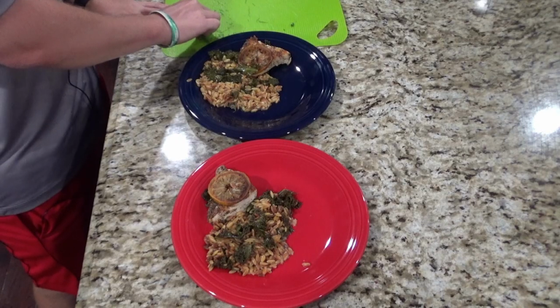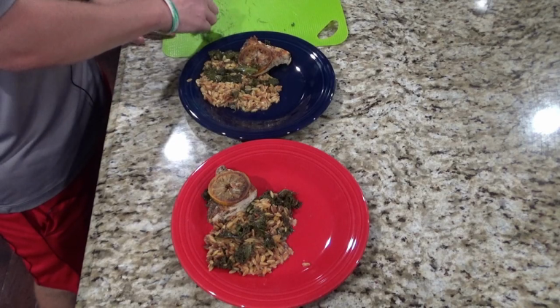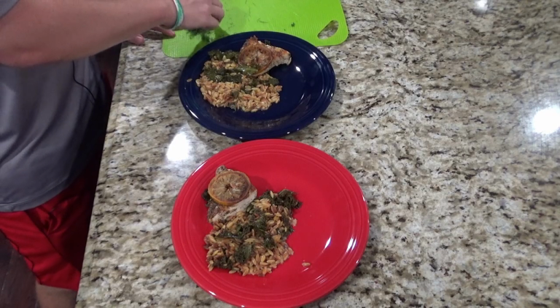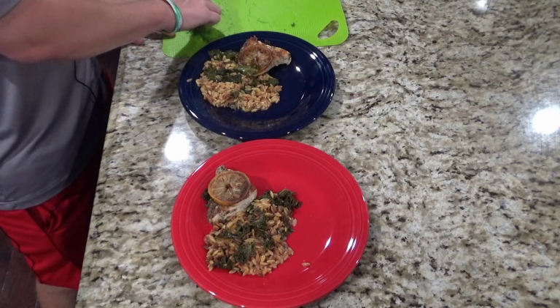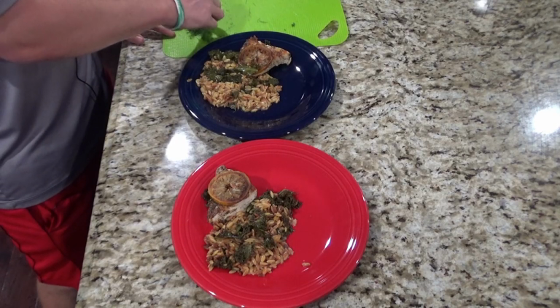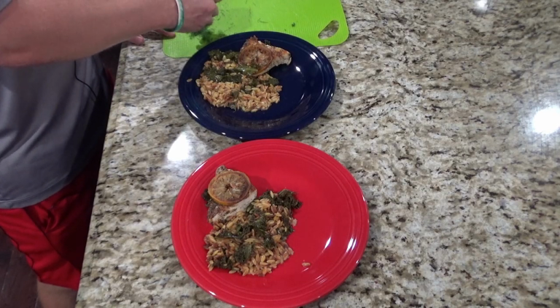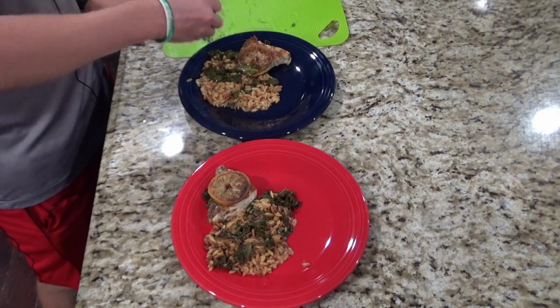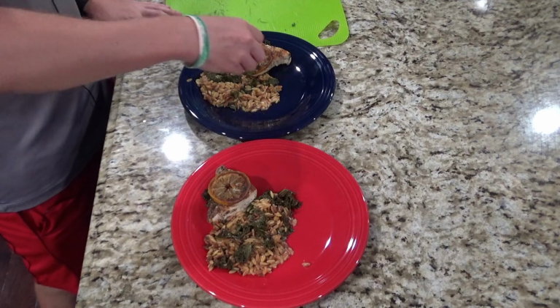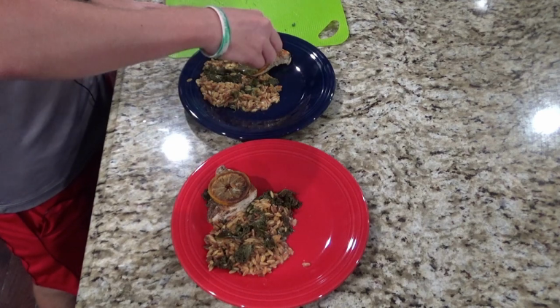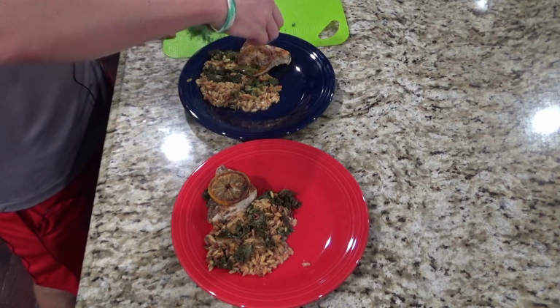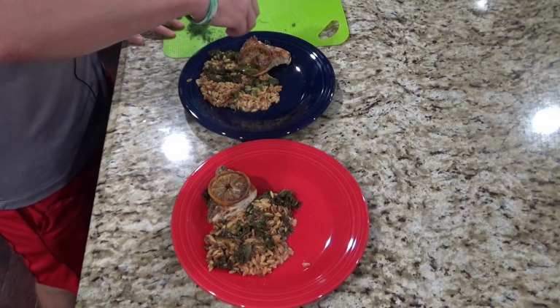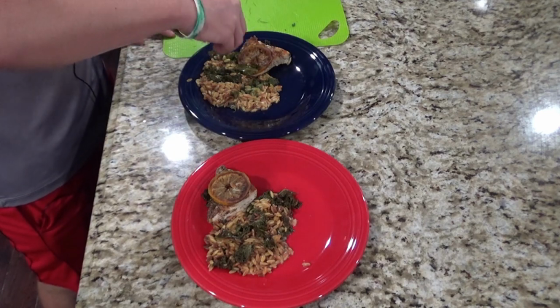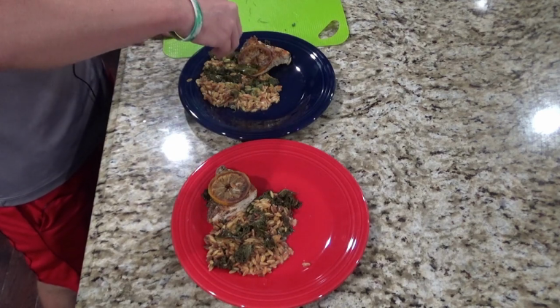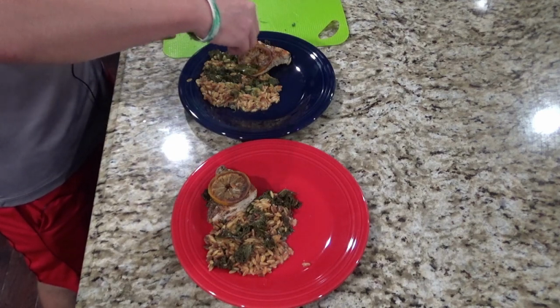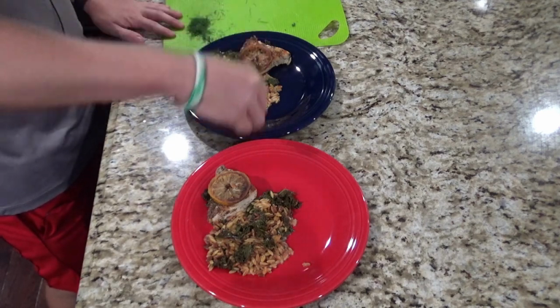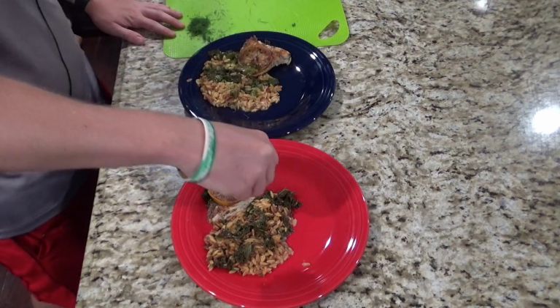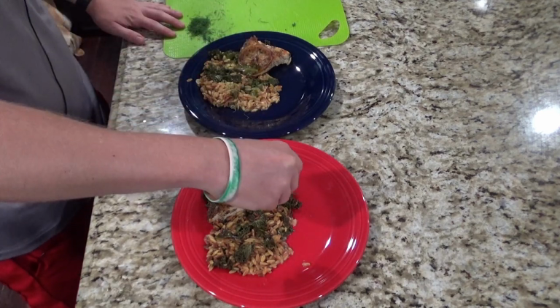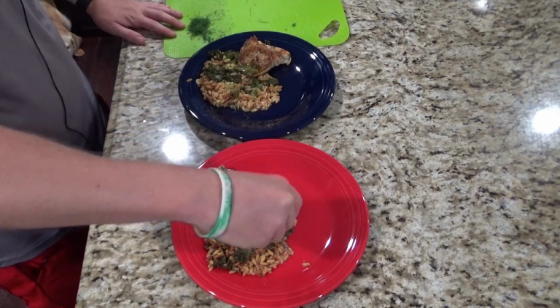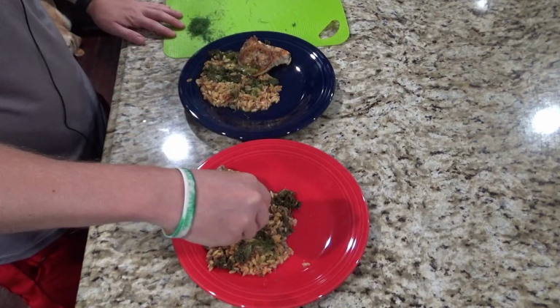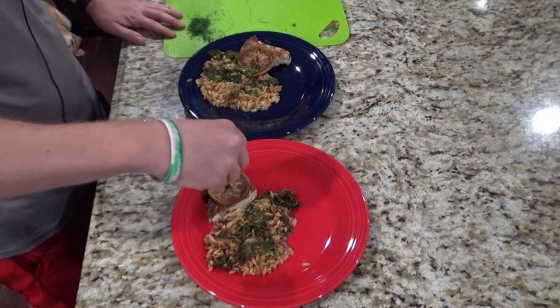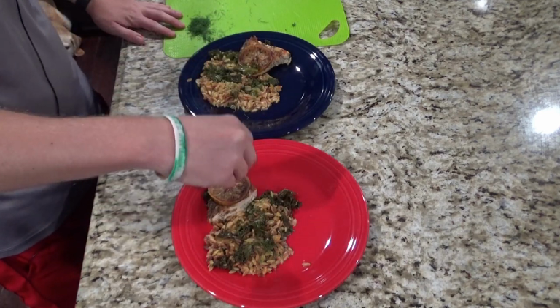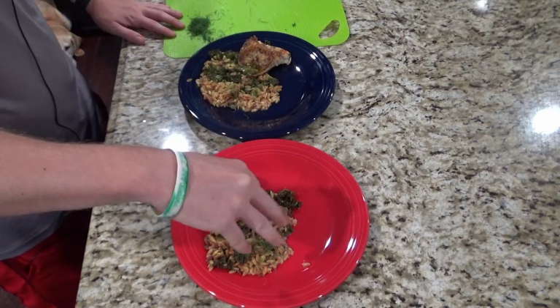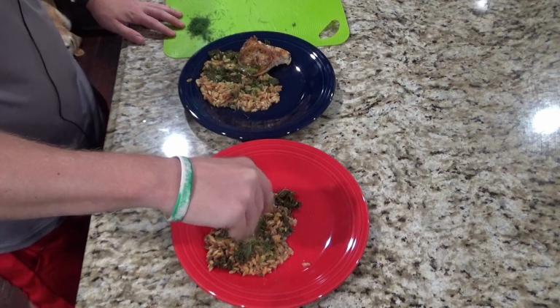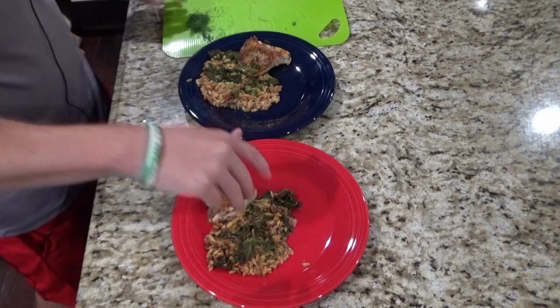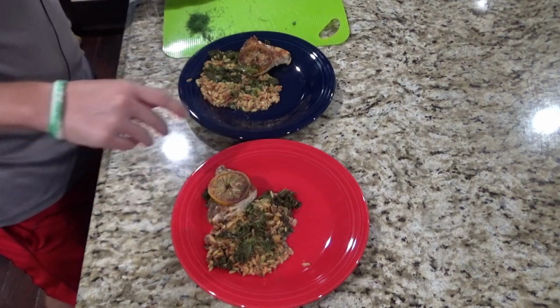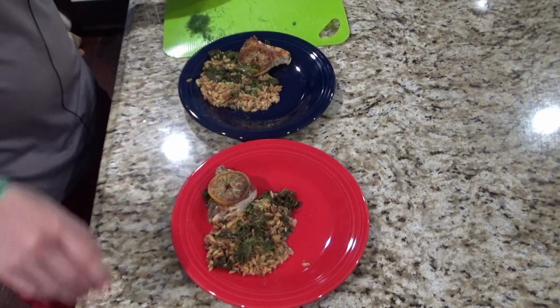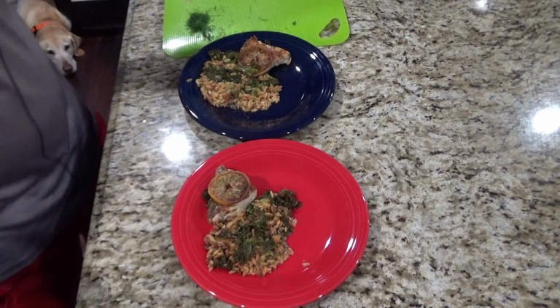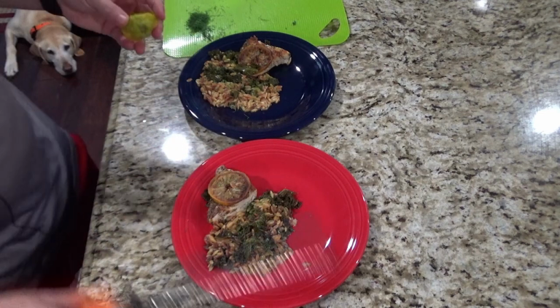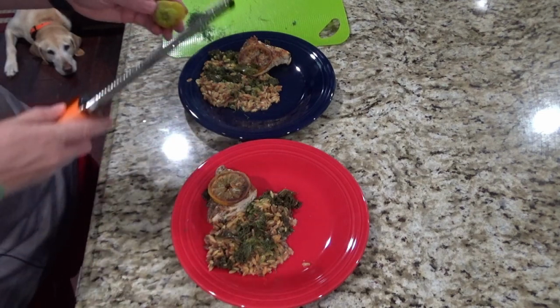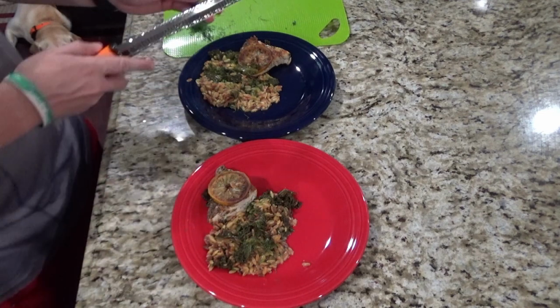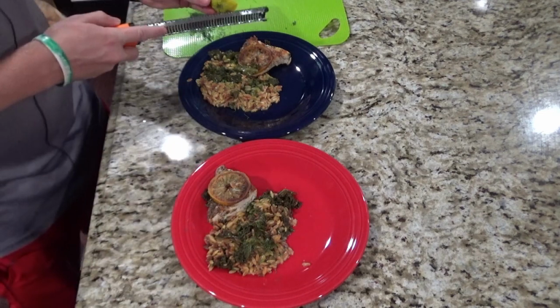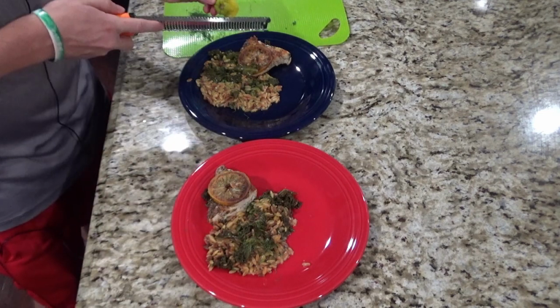Now that it's done and on a plate, we're going to top it off with a little bit of salt, some dill, and some lemon zest.